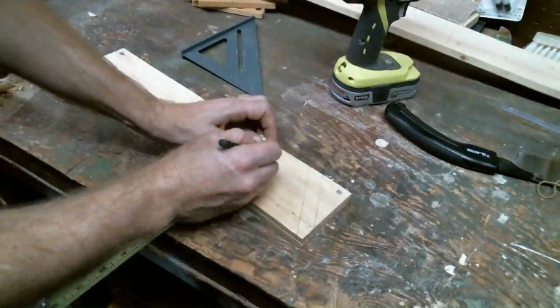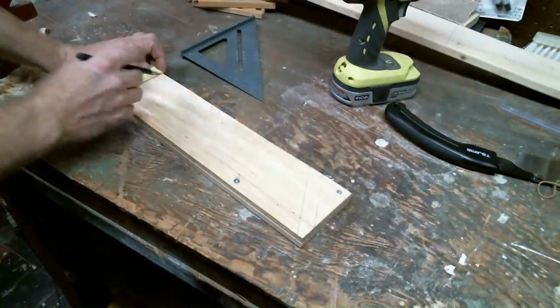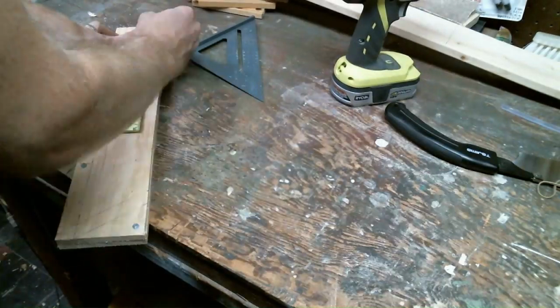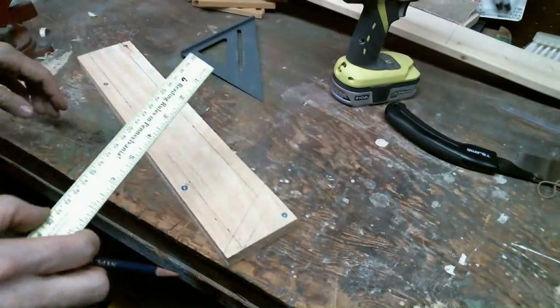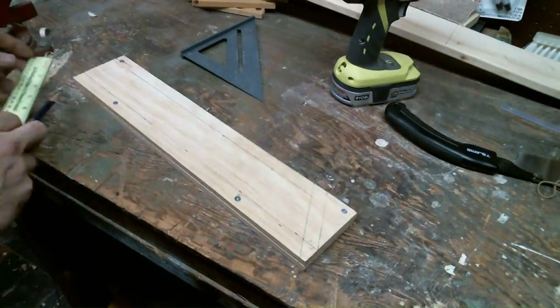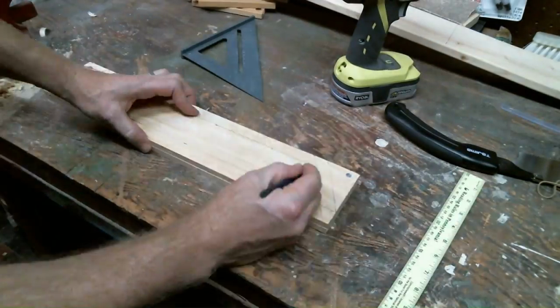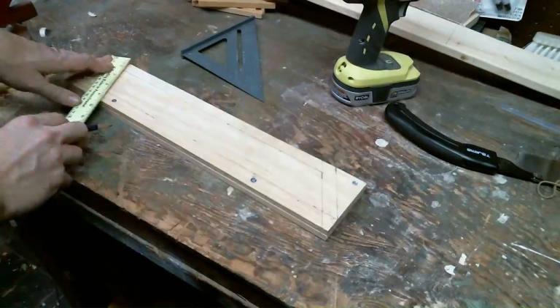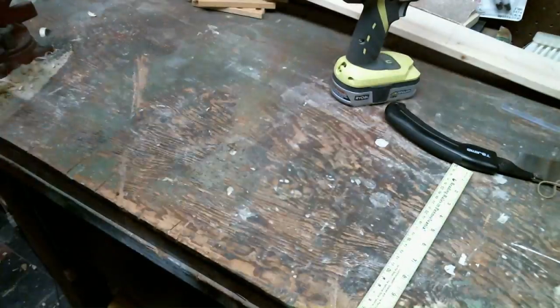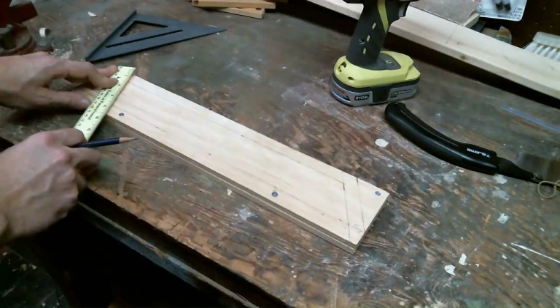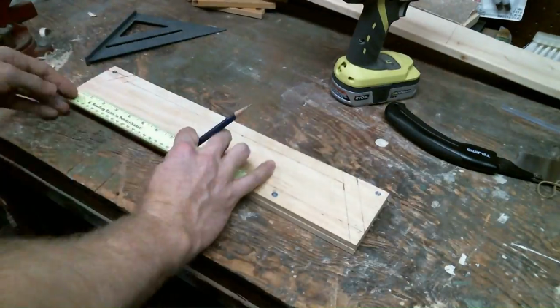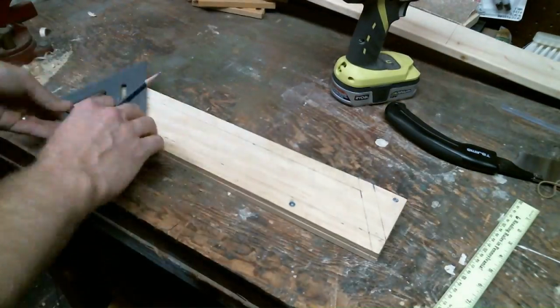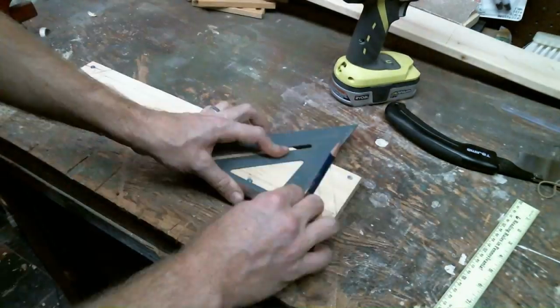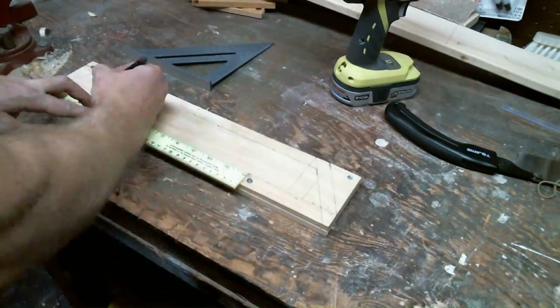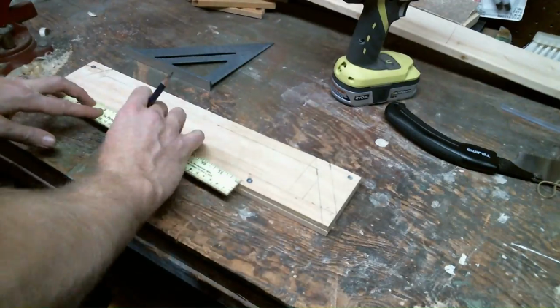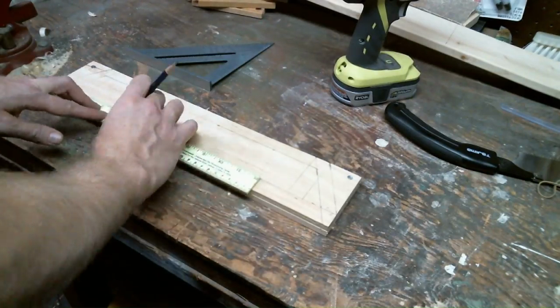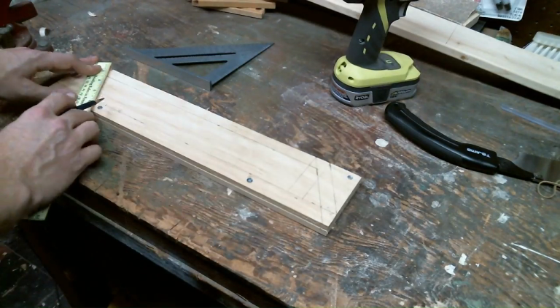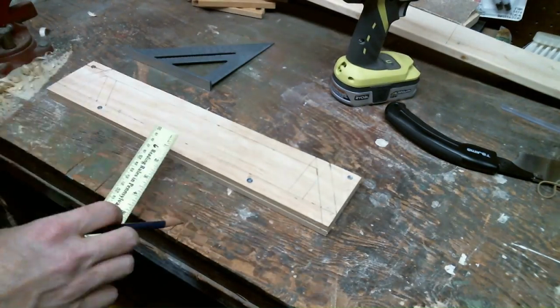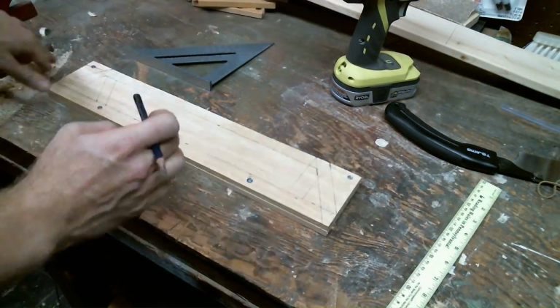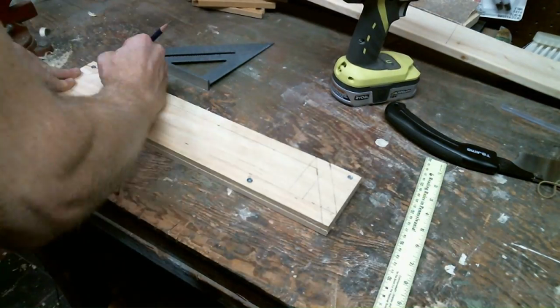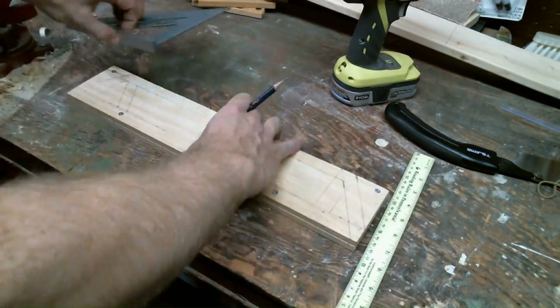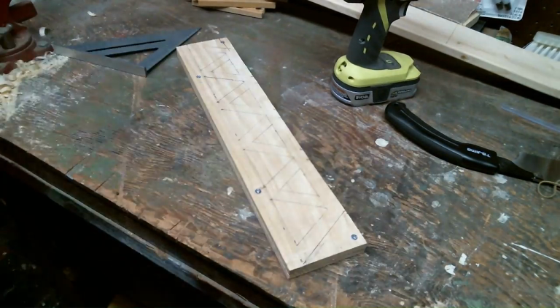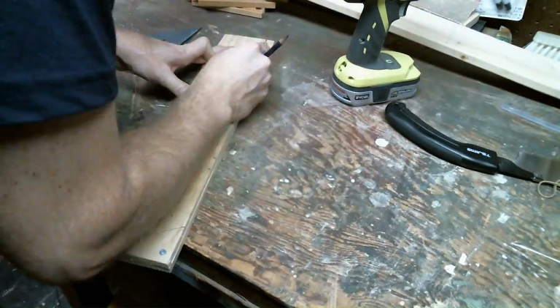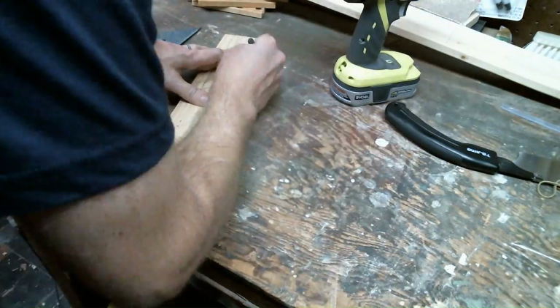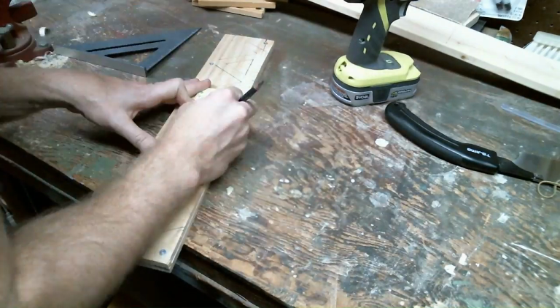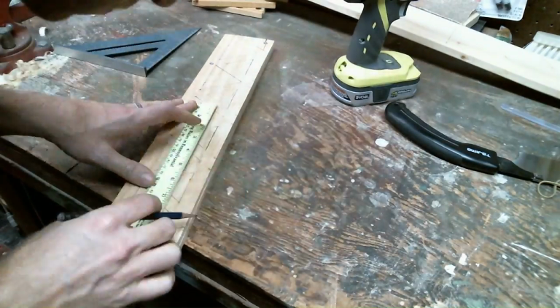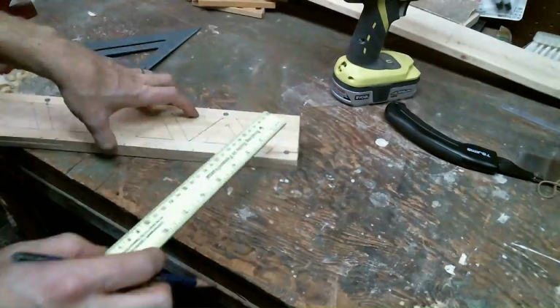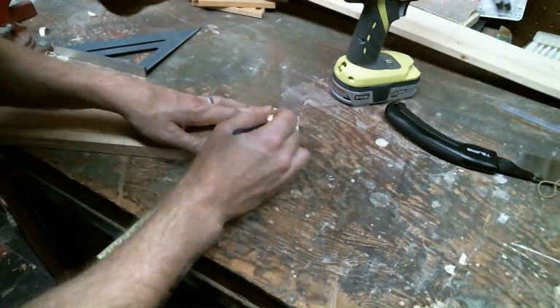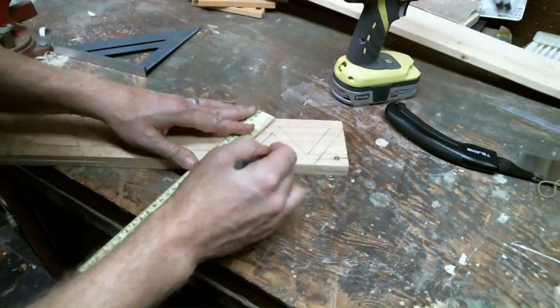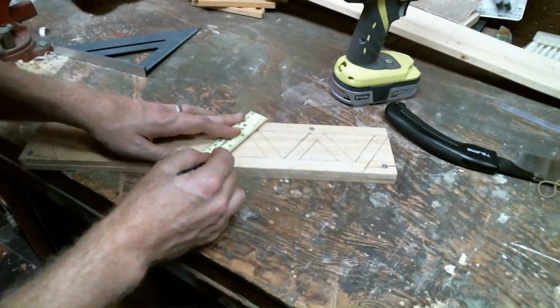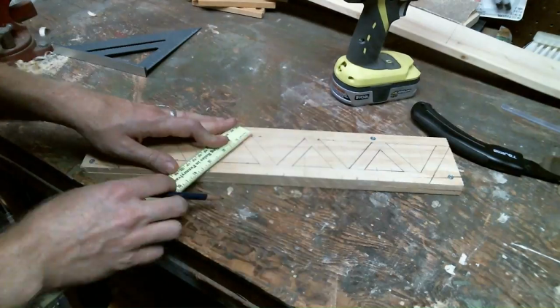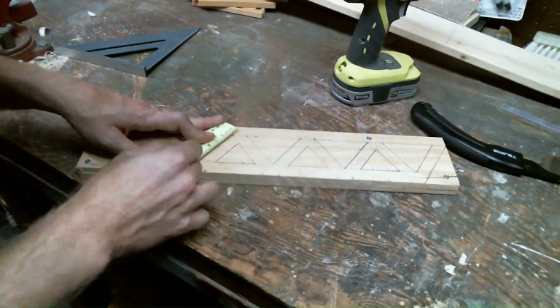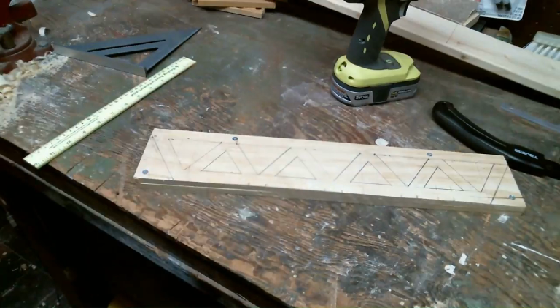I drew out what I thought looked like a truss bridge by drawing out a bunch of triangles and spaced them out equally across the entire piece. When I had a design that I thought looked pretty good, I went over it again in pencil to make the lines nice and dark.